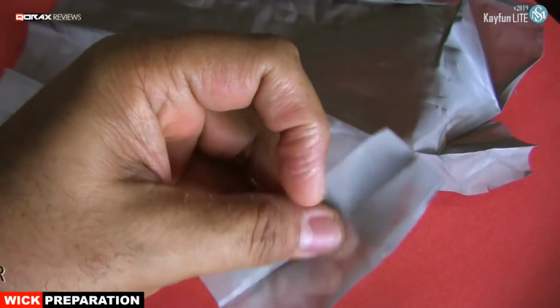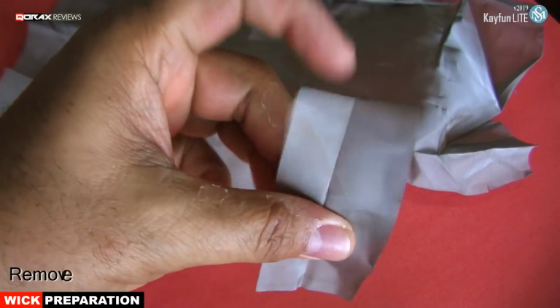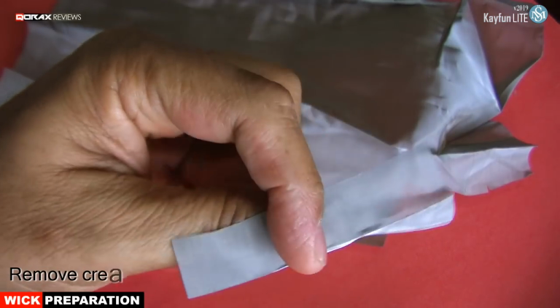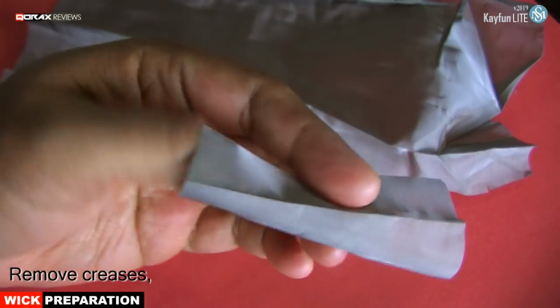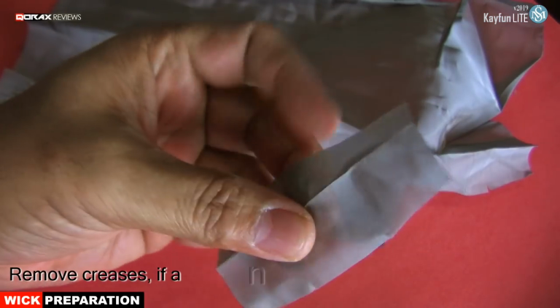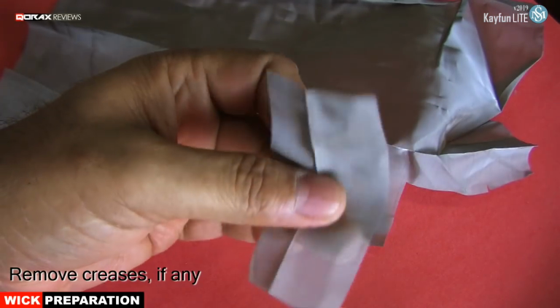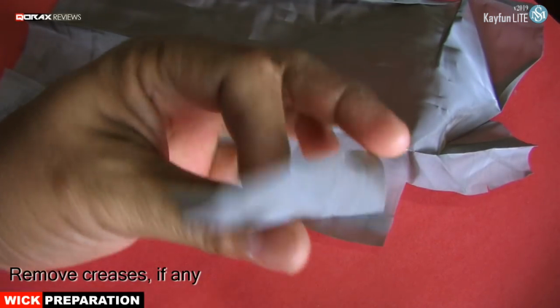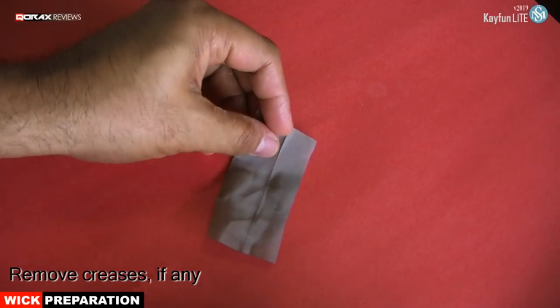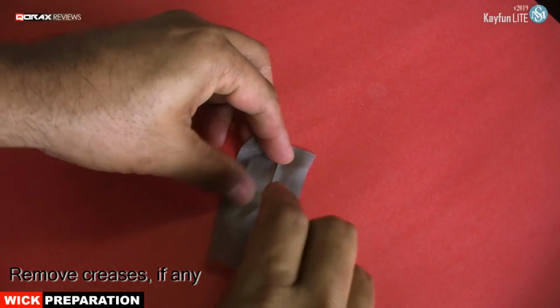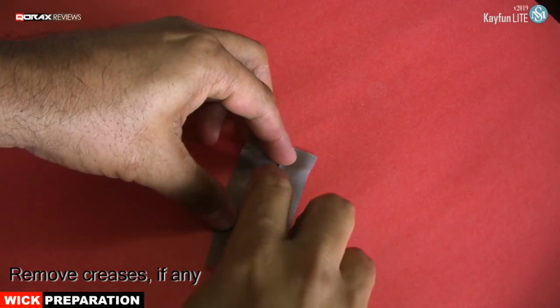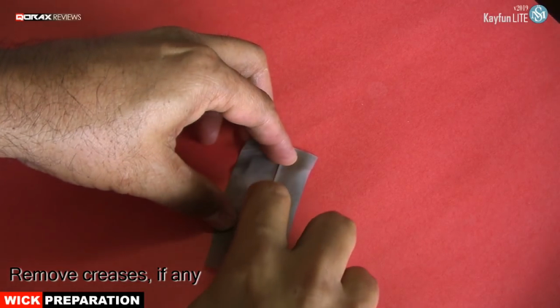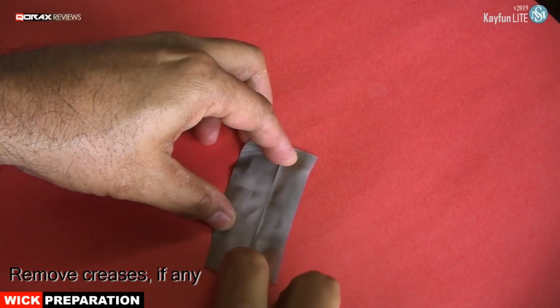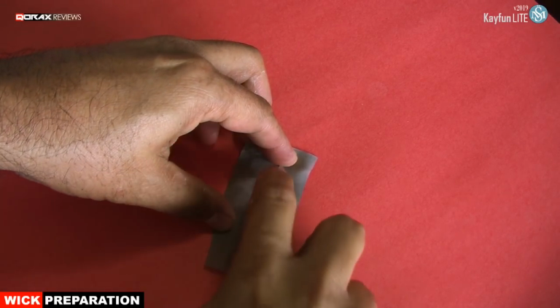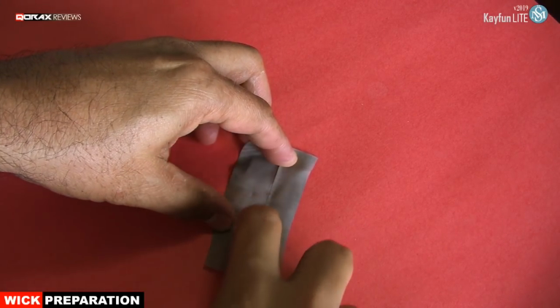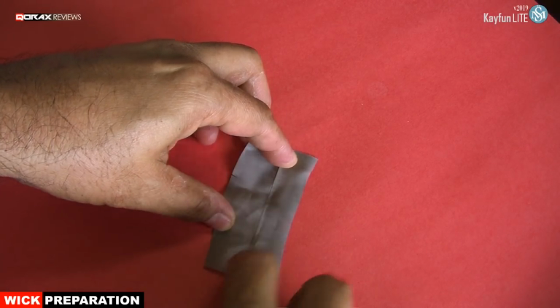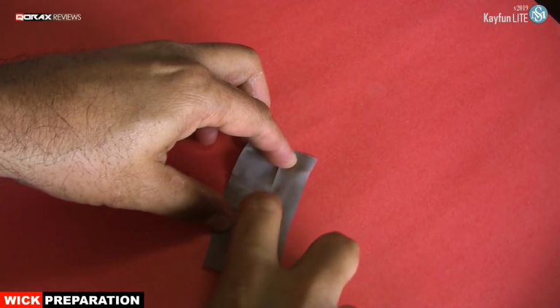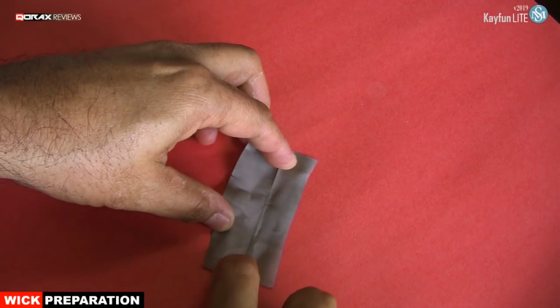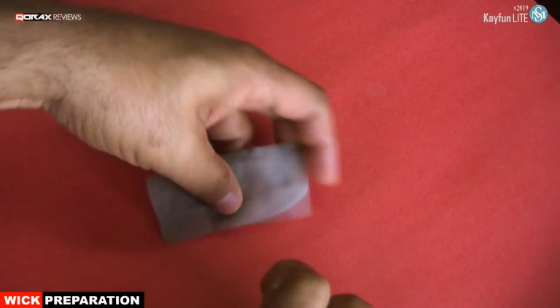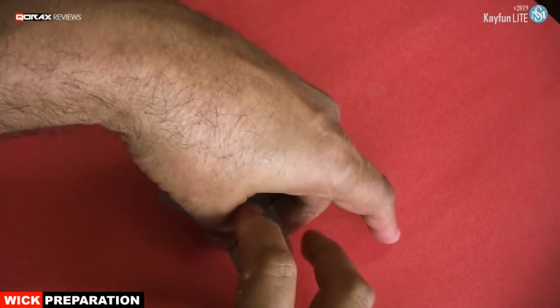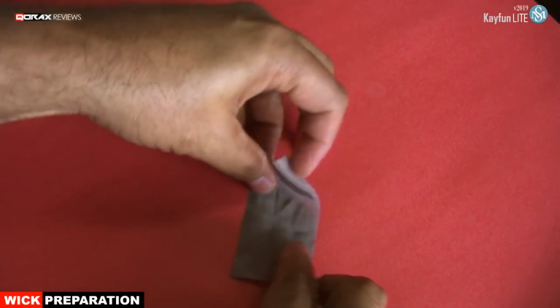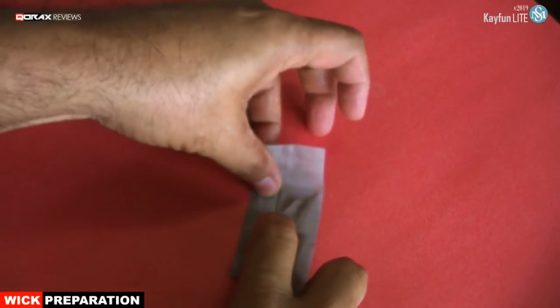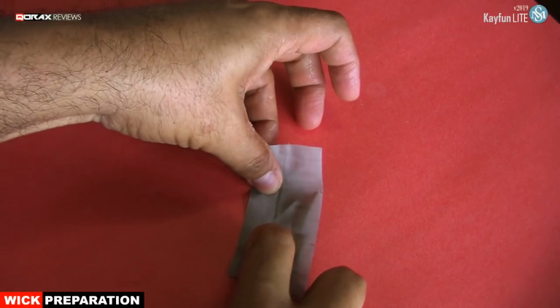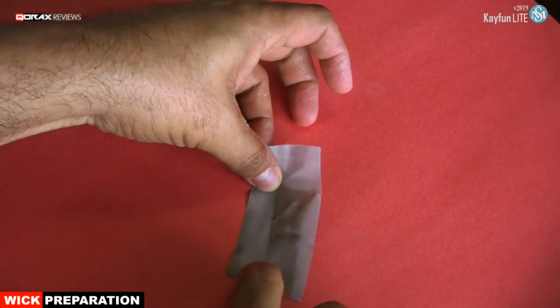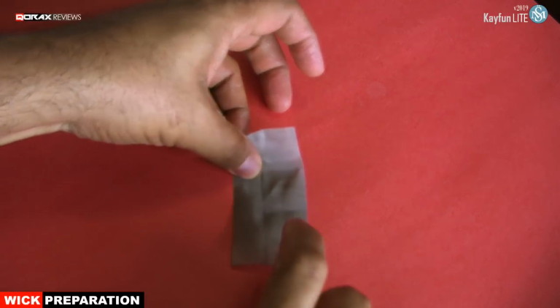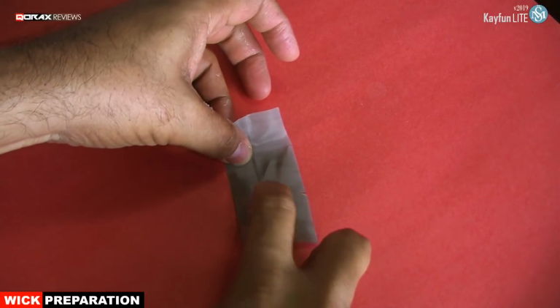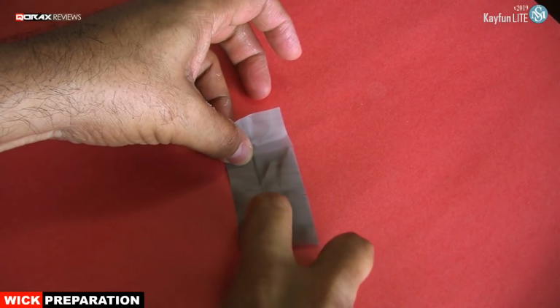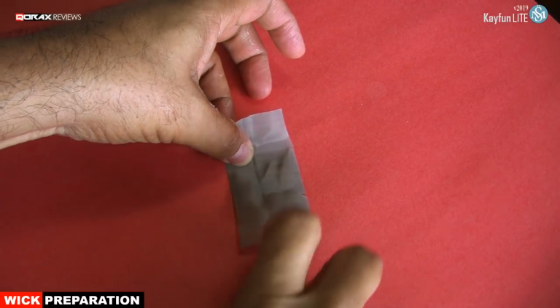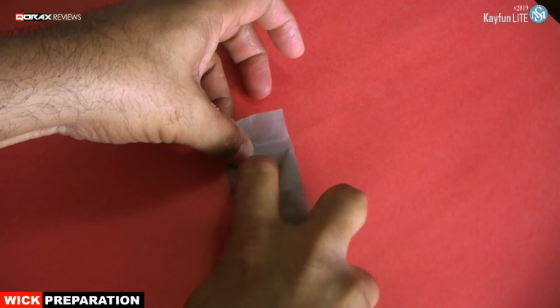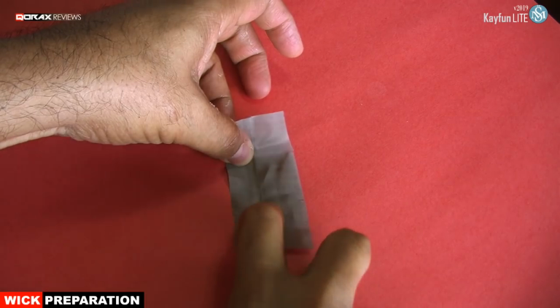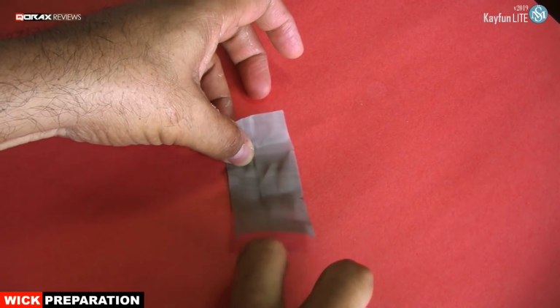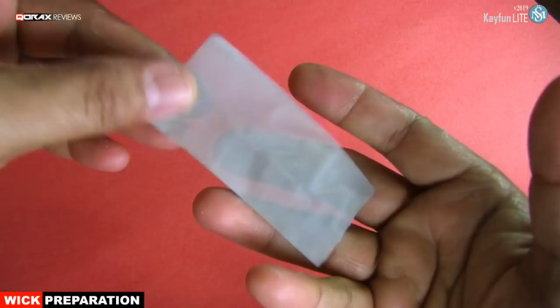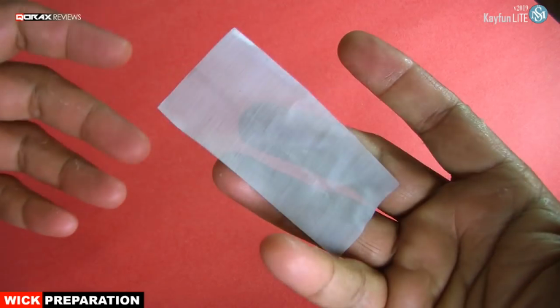Now if there are any creases in the piece, worry not. Just flatten it out with your fingernail, like so.